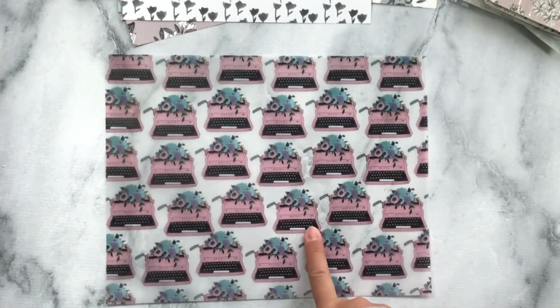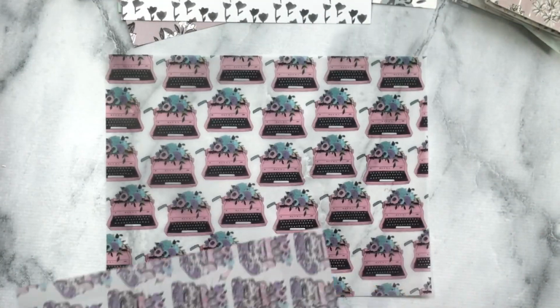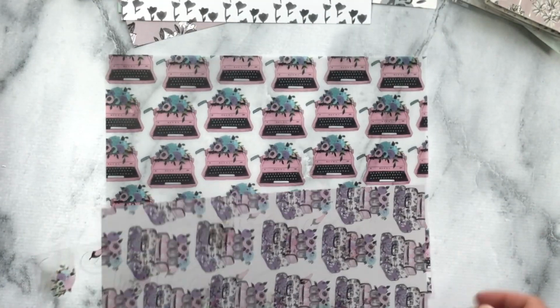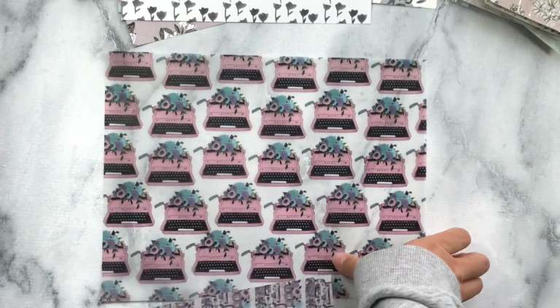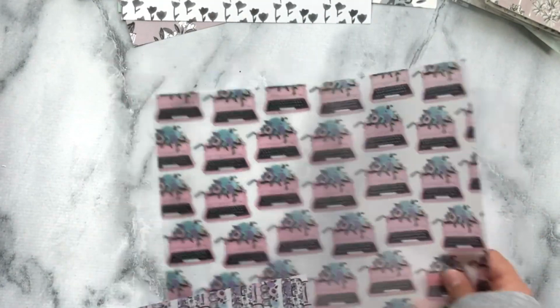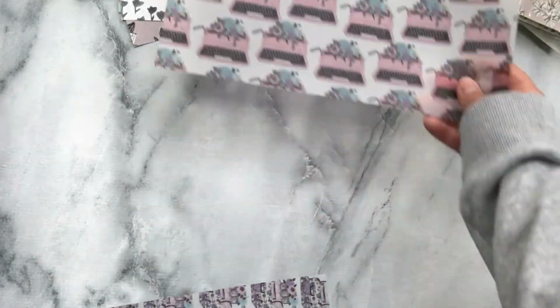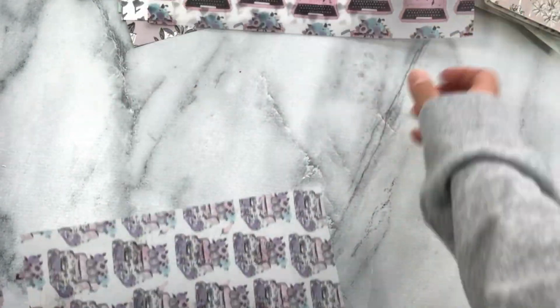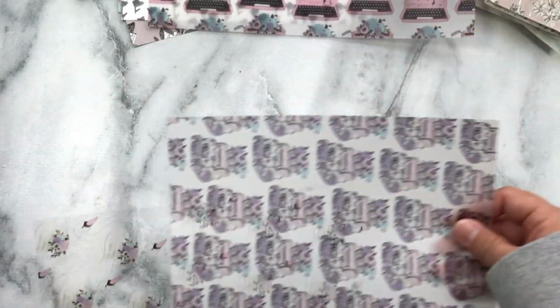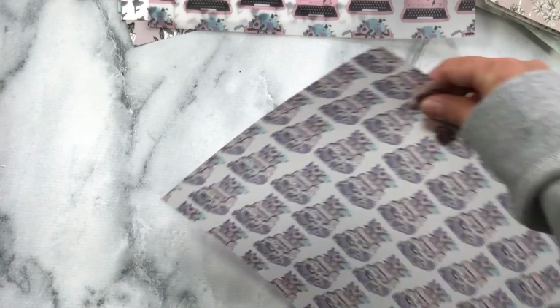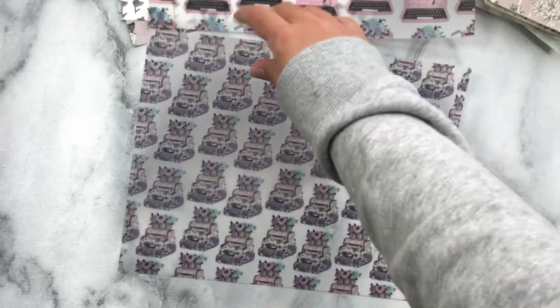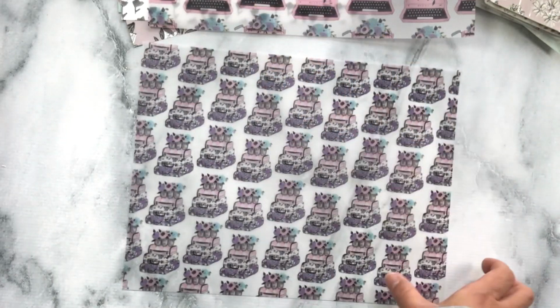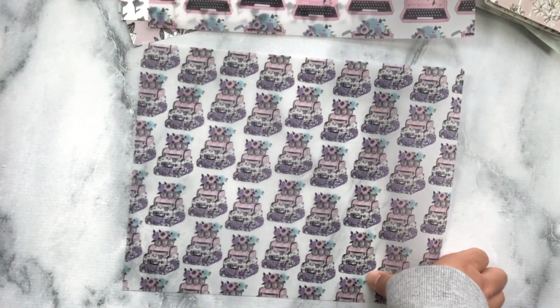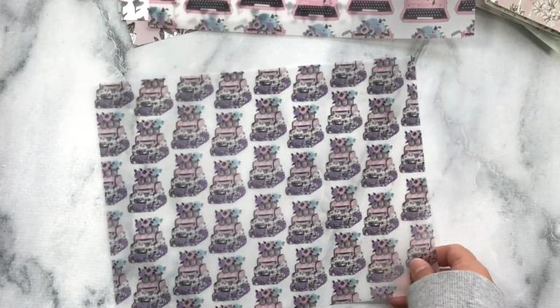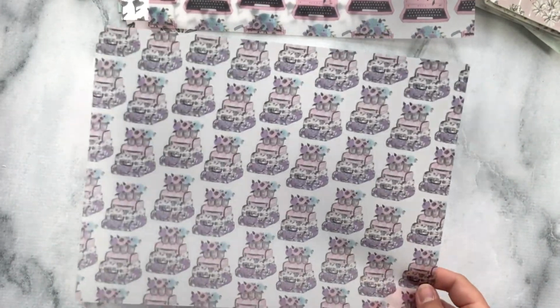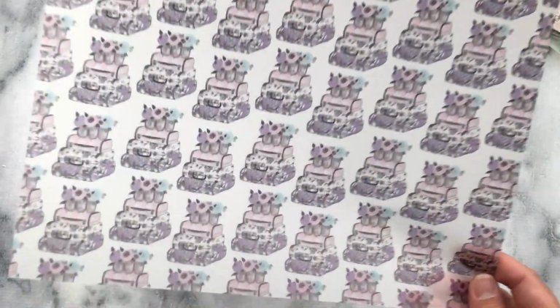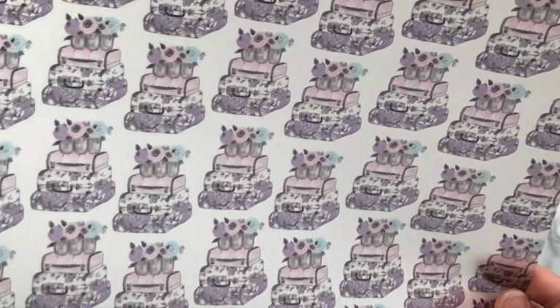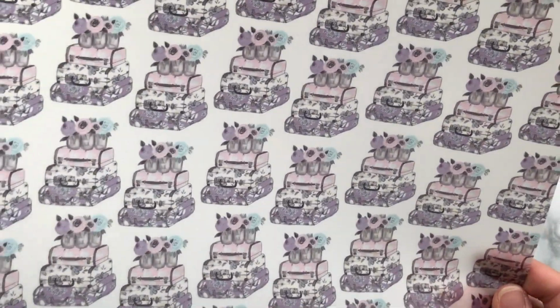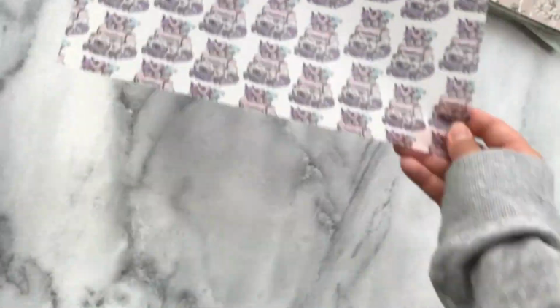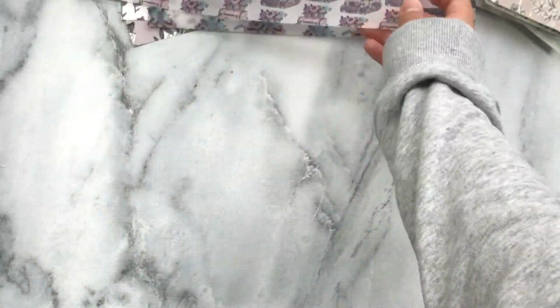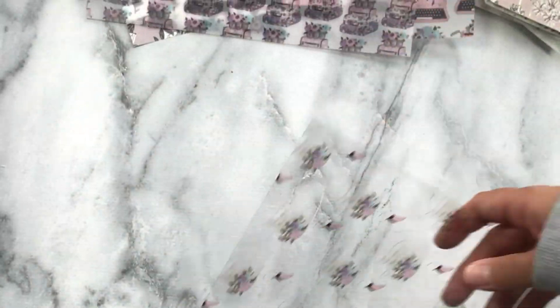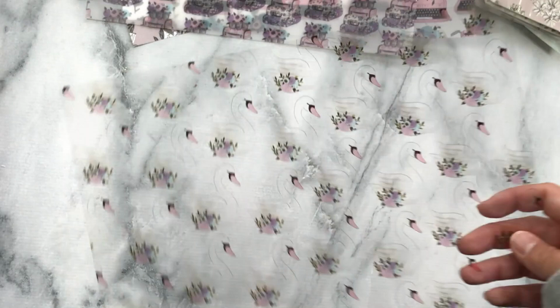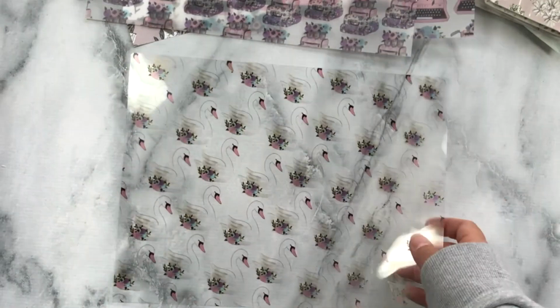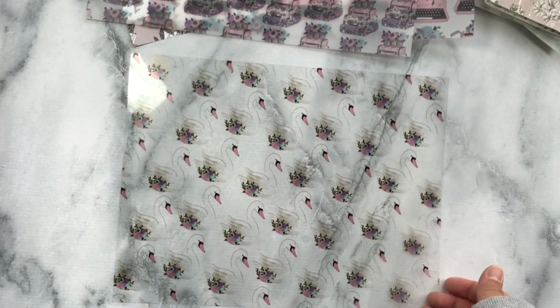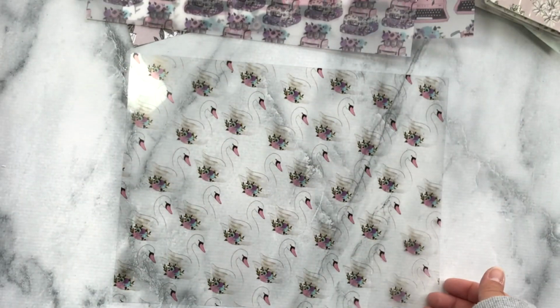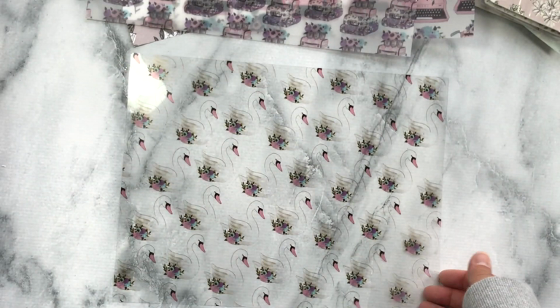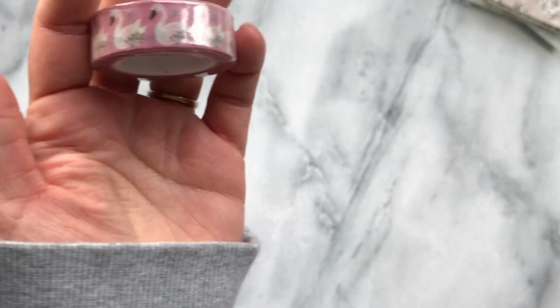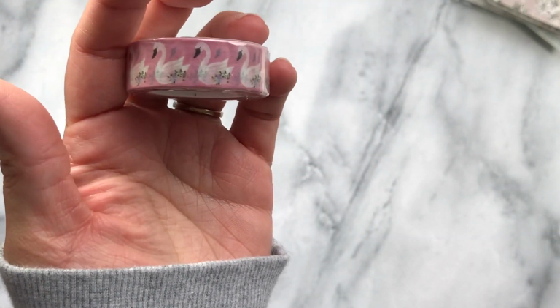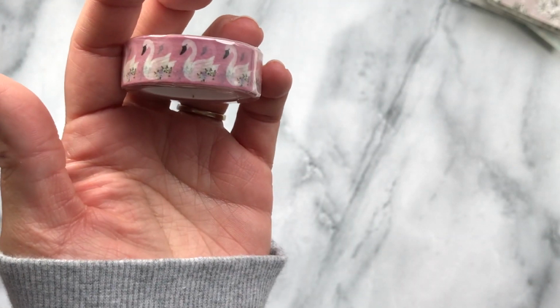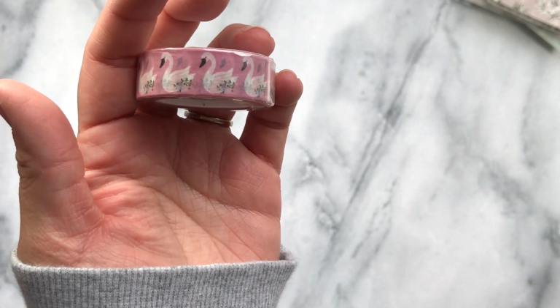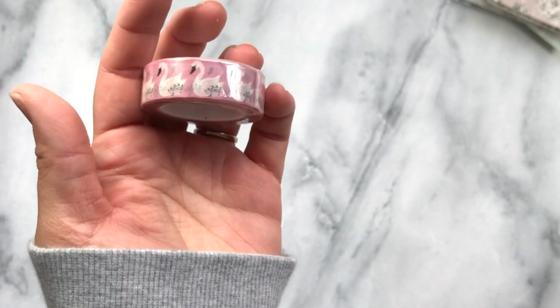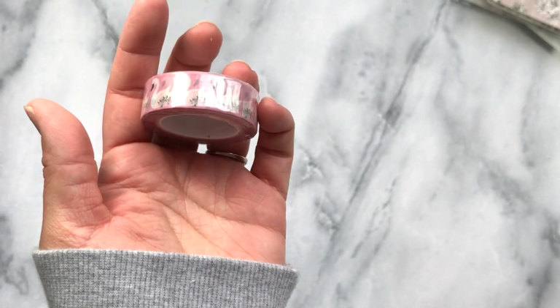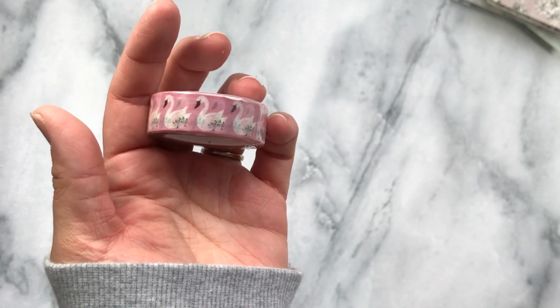I'm absolutely loving this — the vellum is so pretty. And then this is another sheet of vellum. And then here is the acetate. You get the washi, which are the swans.